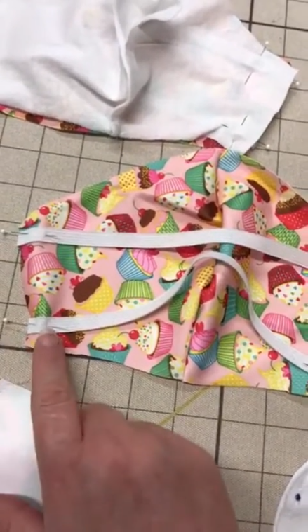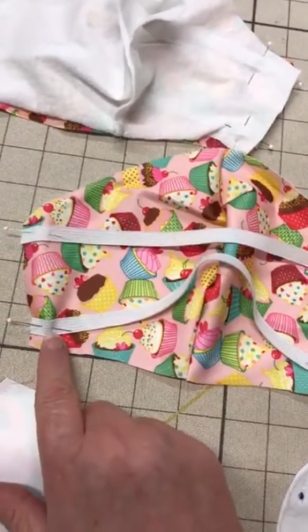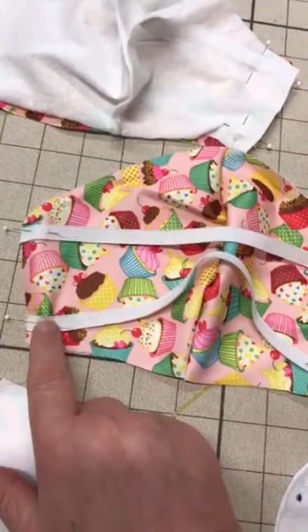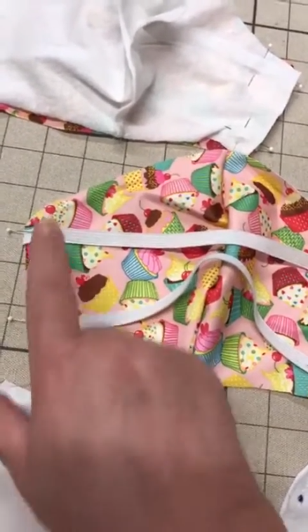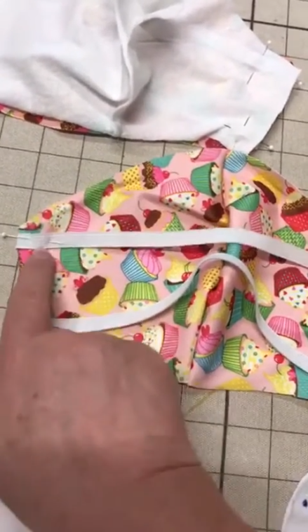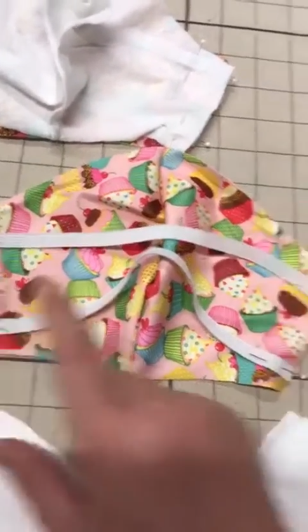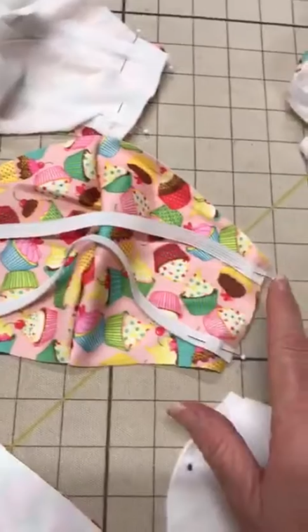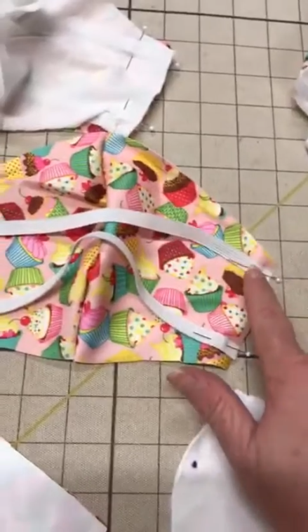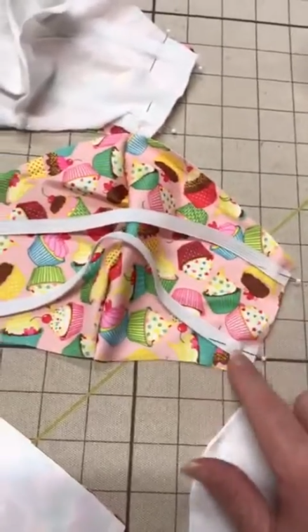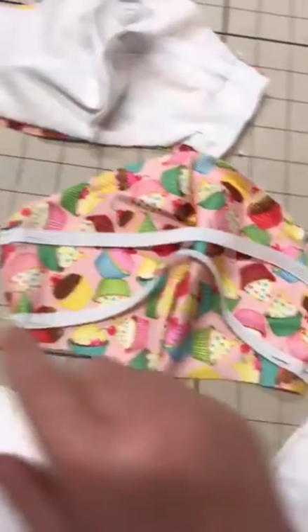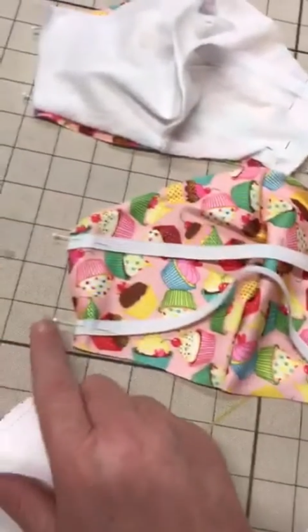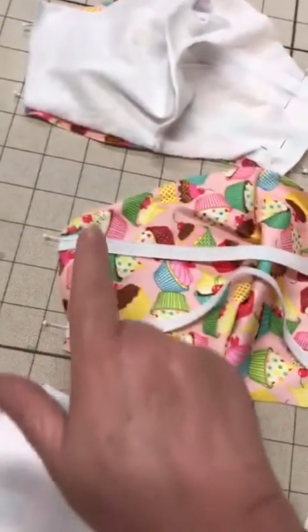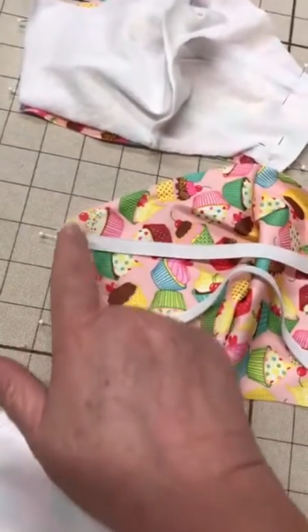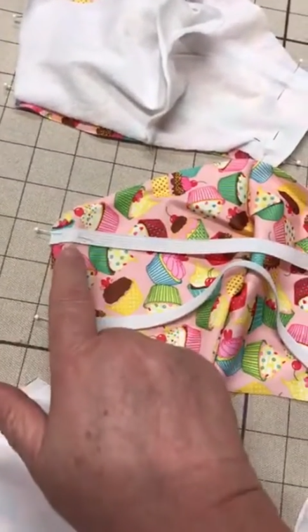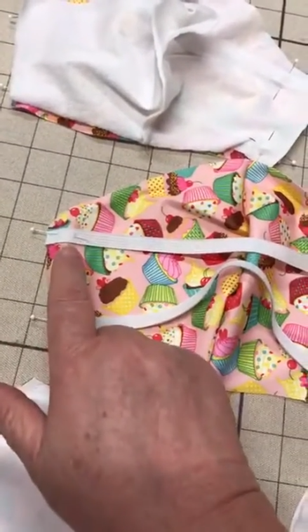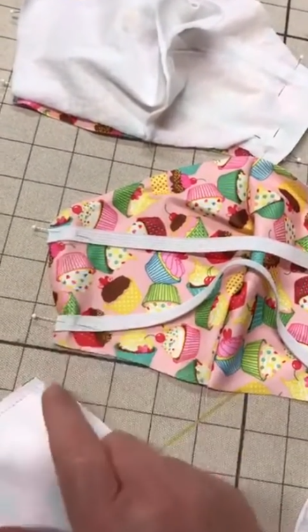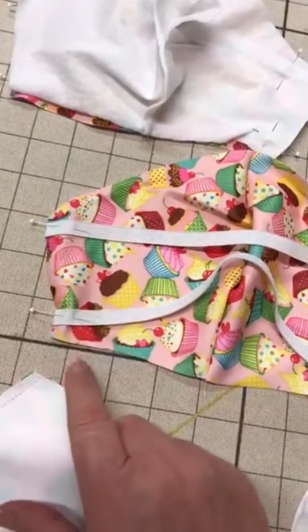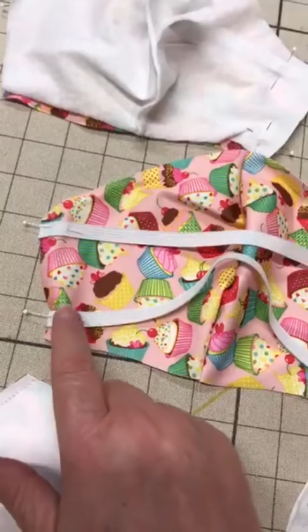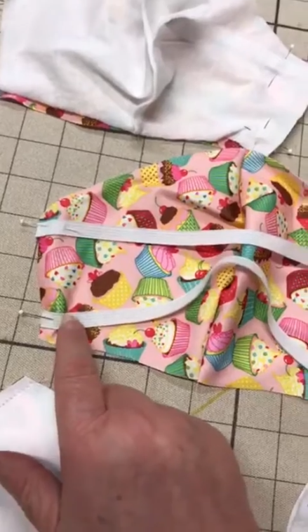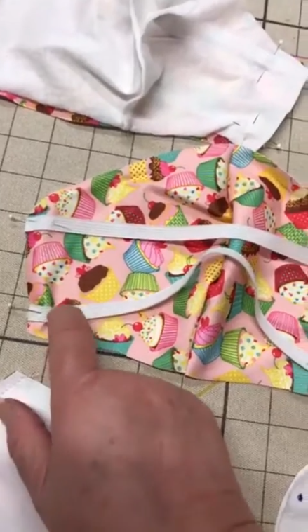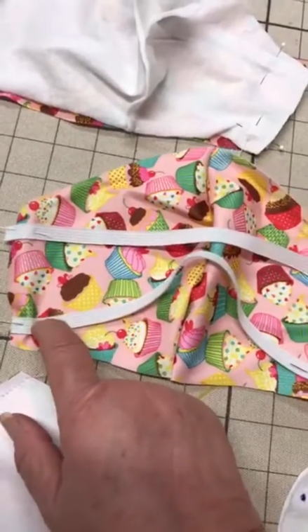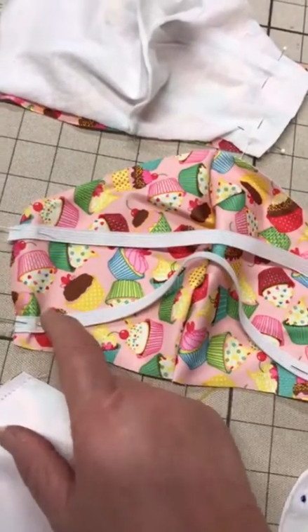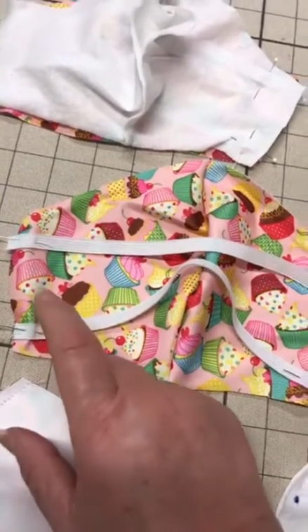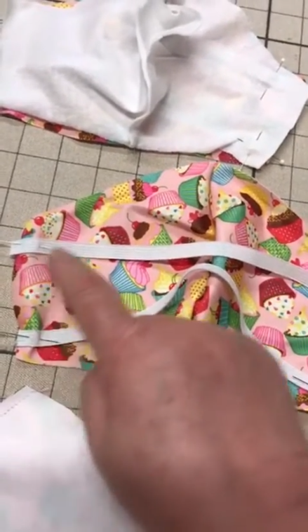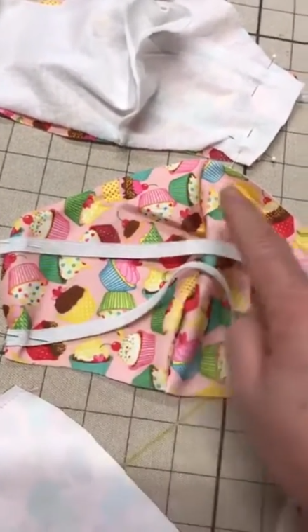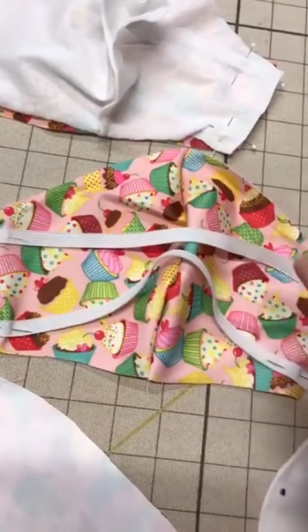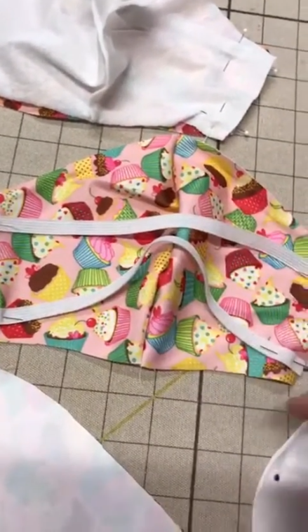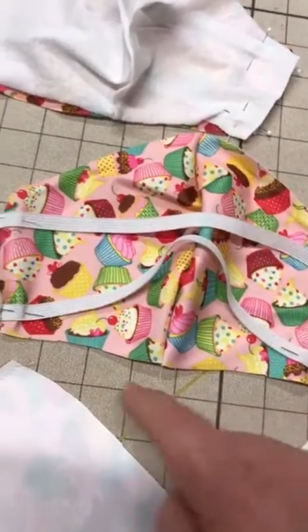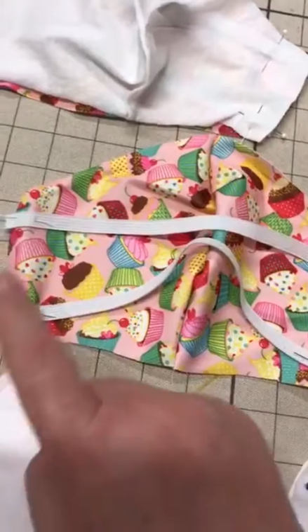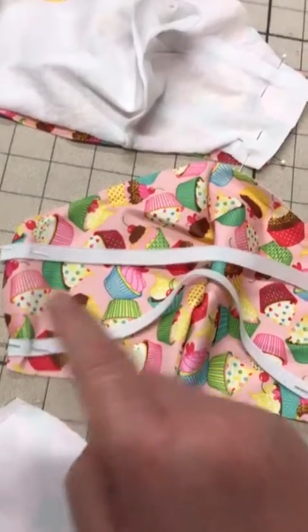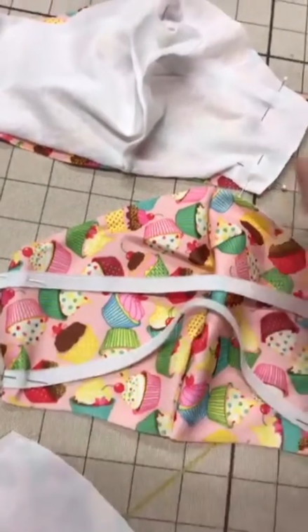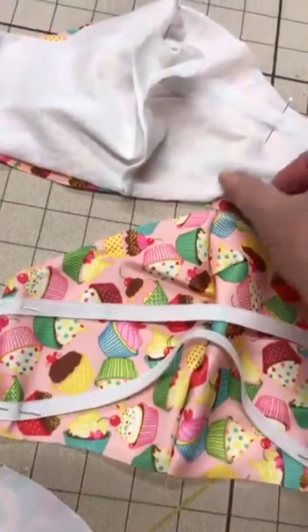I pin my elastic a quarter inch down from the top and a quarter inch up from the bottom, and that allows for the quarter inch seam allowance around the mask.